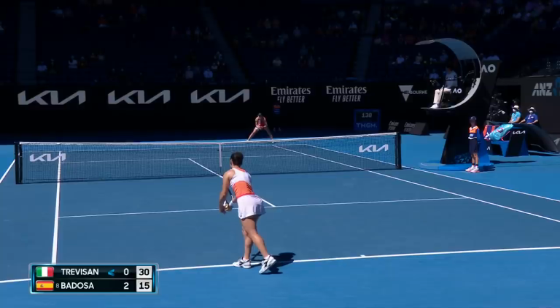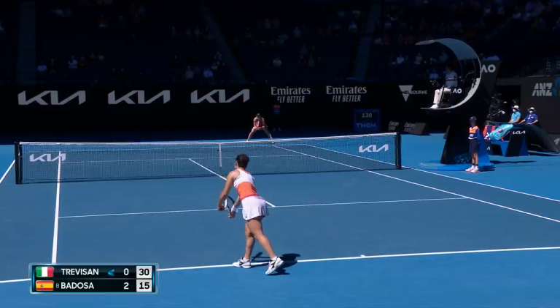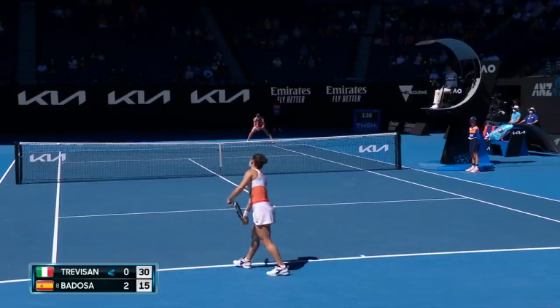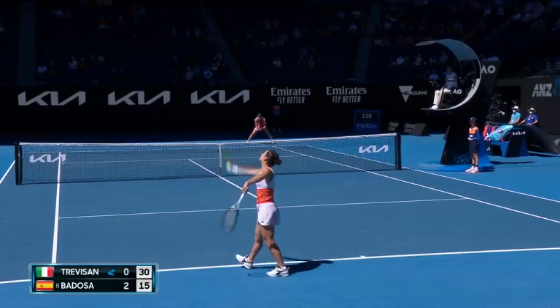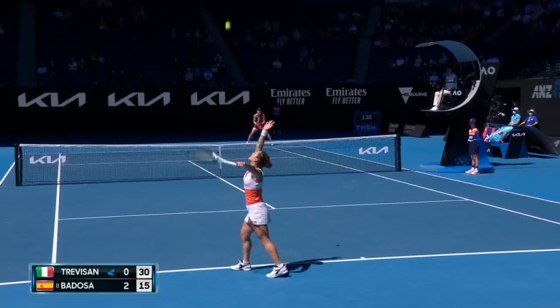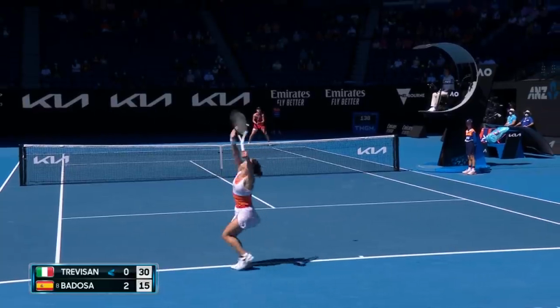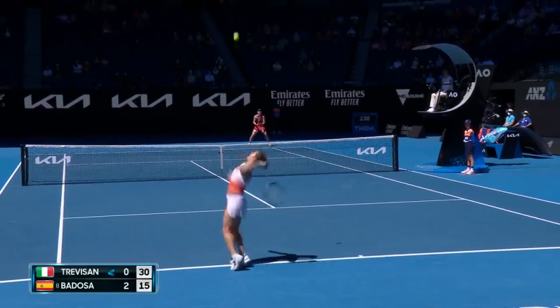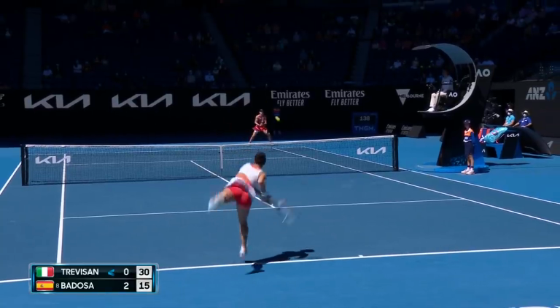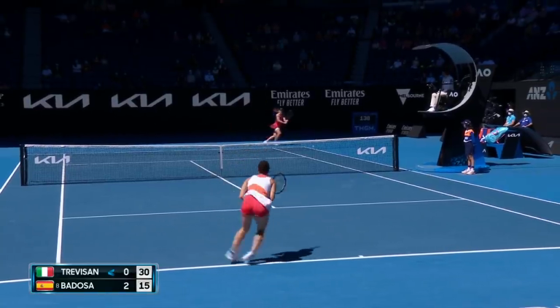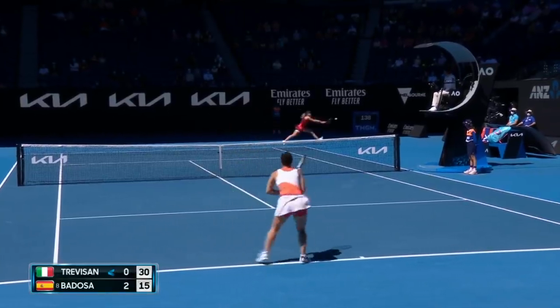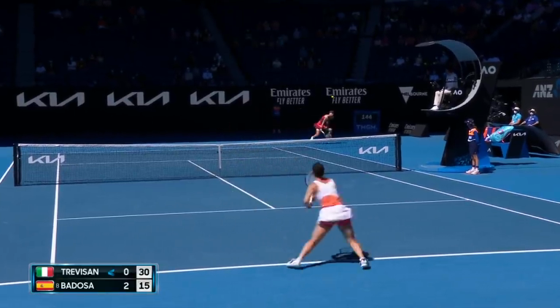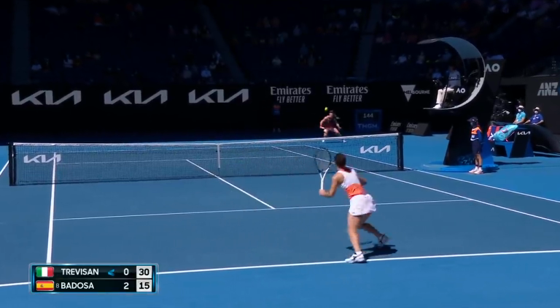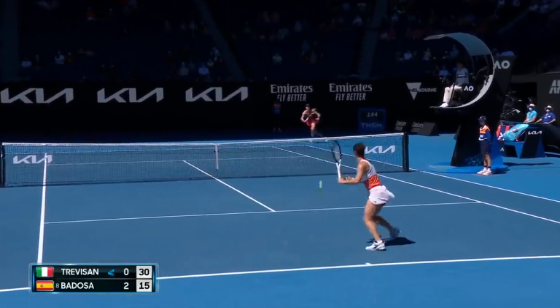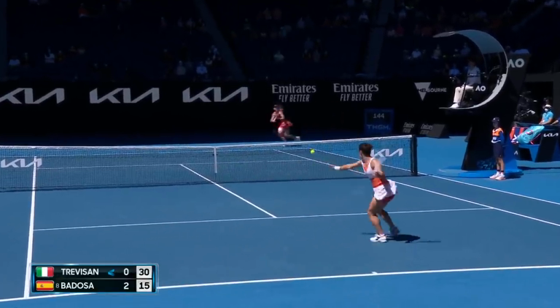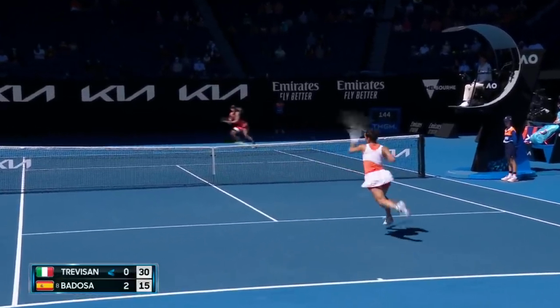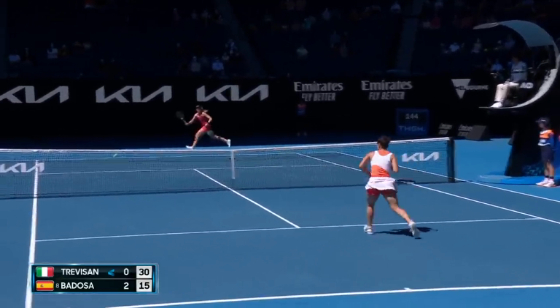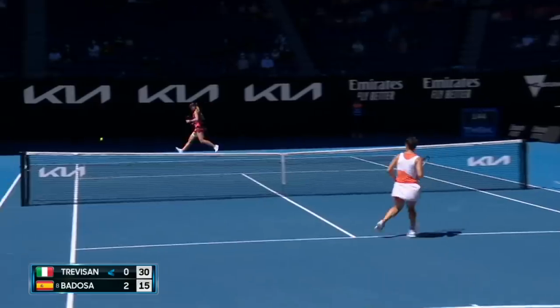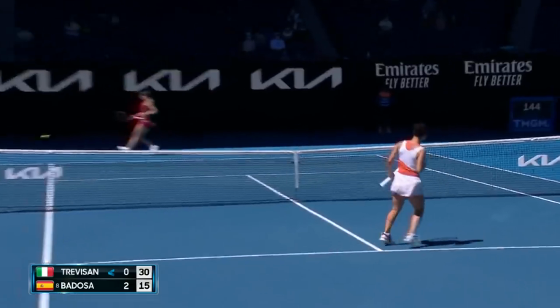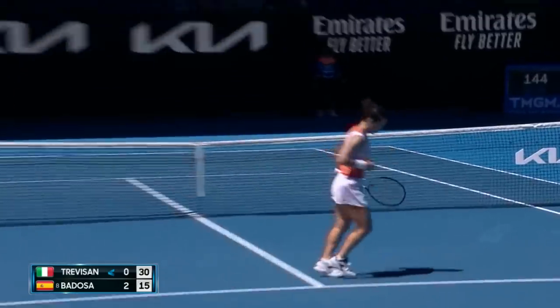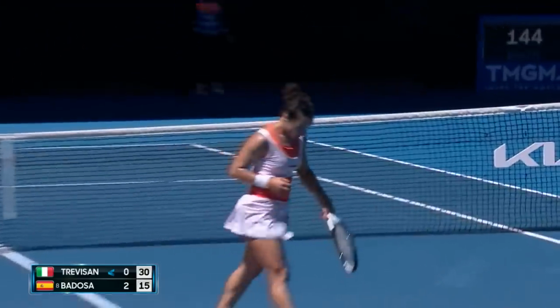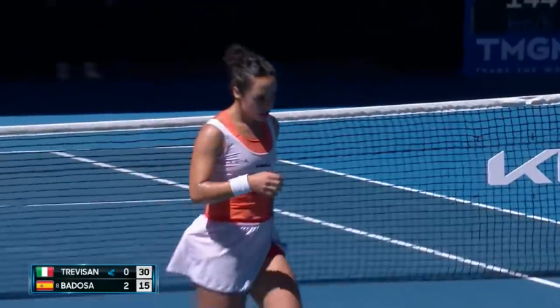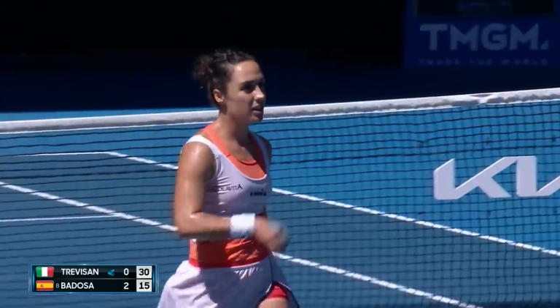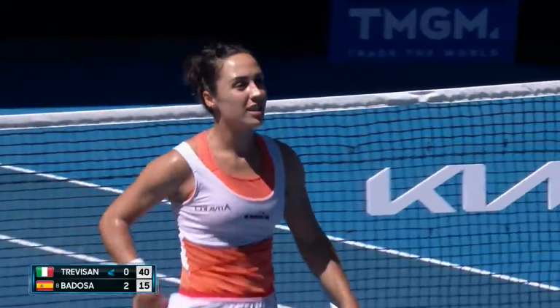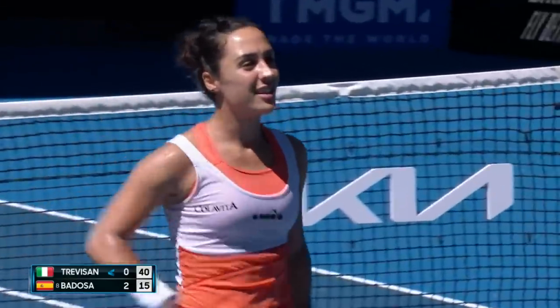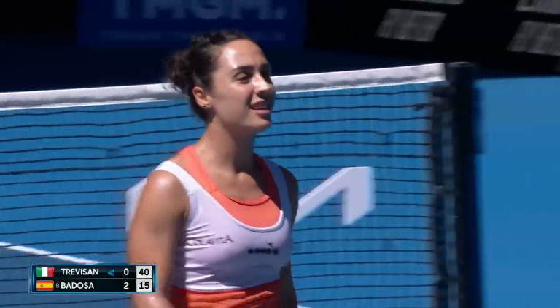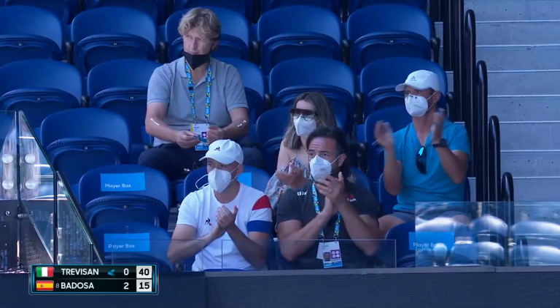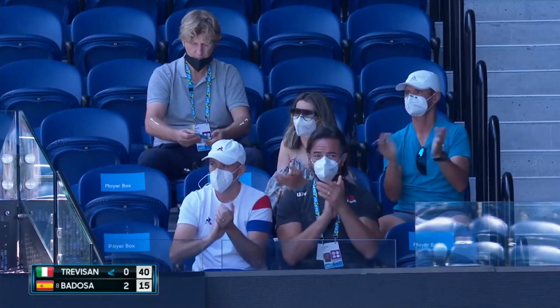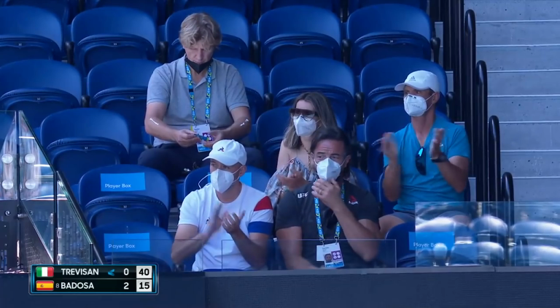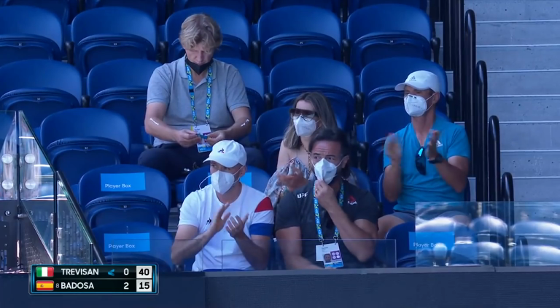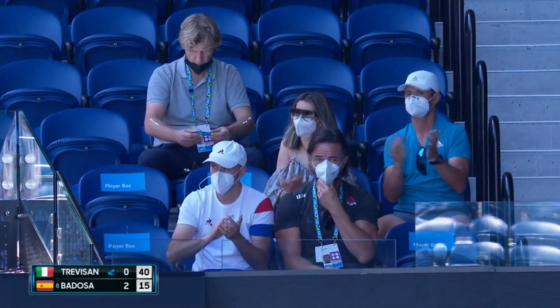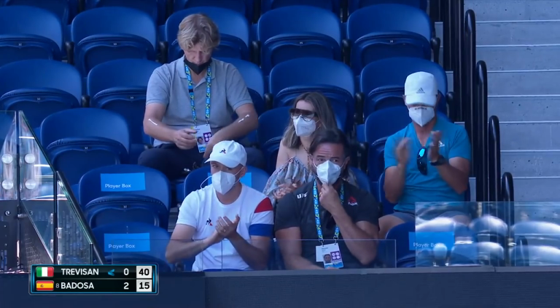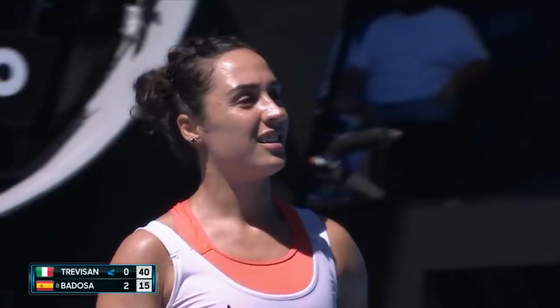You have to be prepared to do something different. Great stuff here. I like this combination — the slider wide, dragging your opponent right out of court.